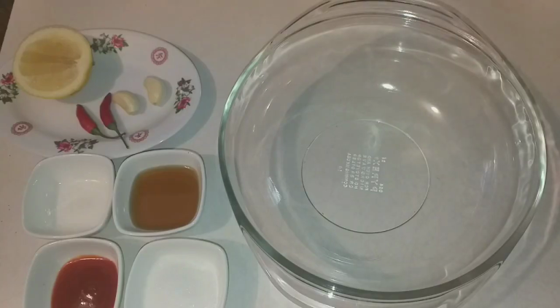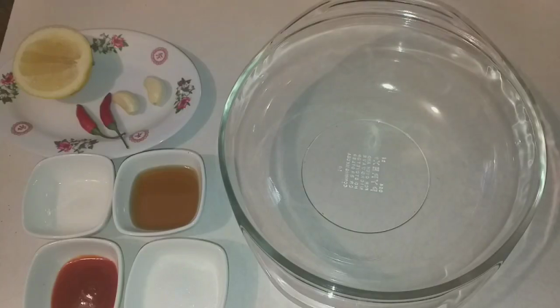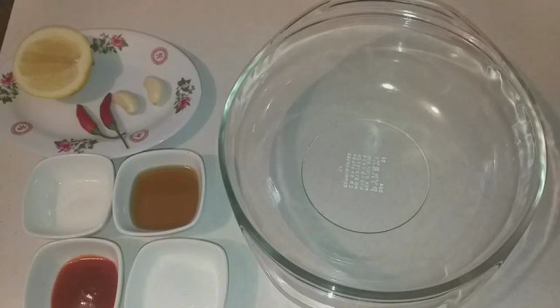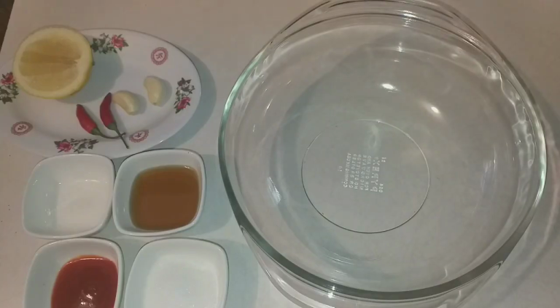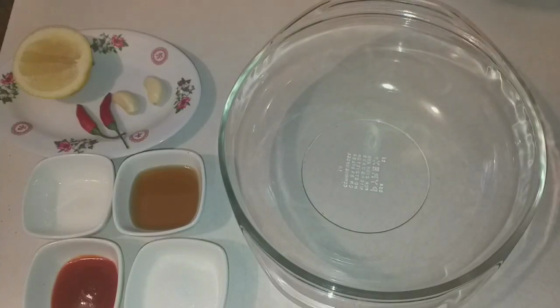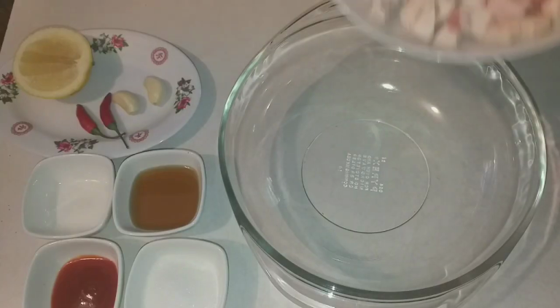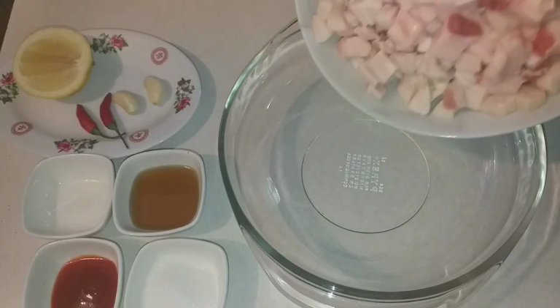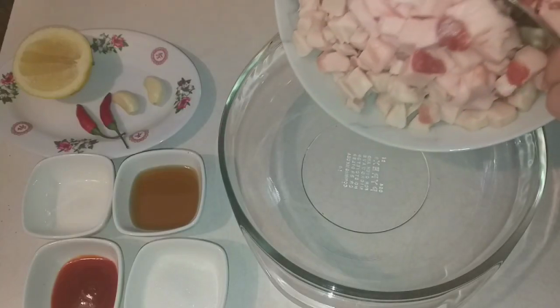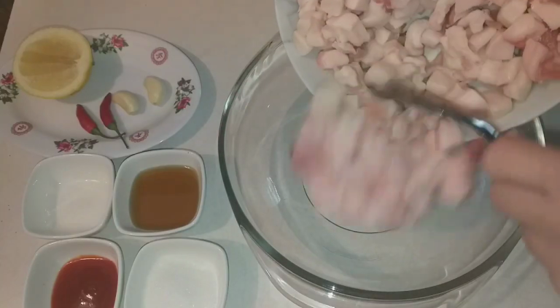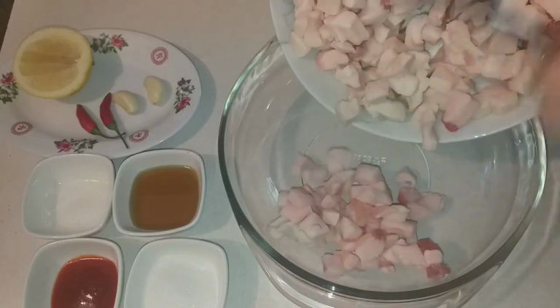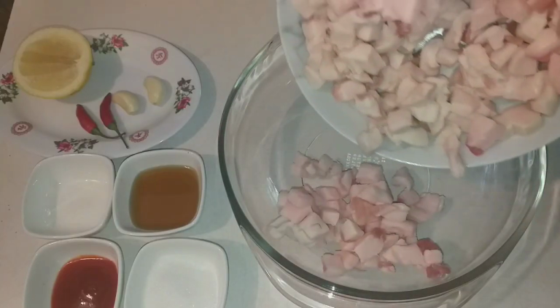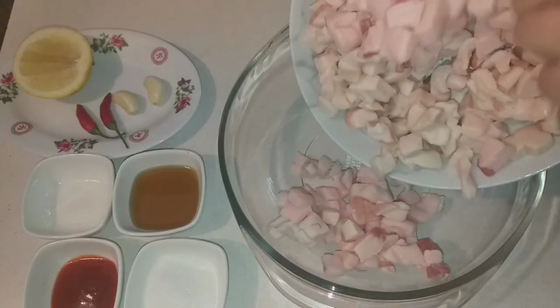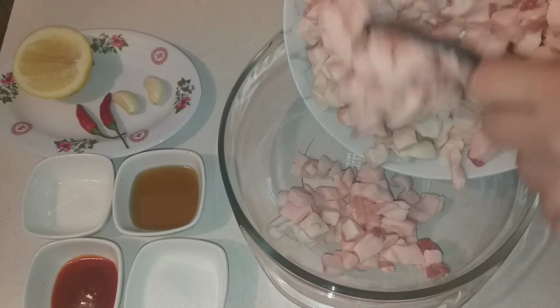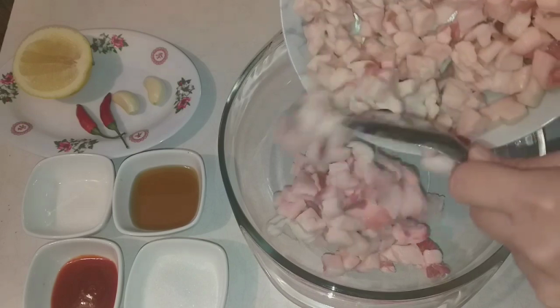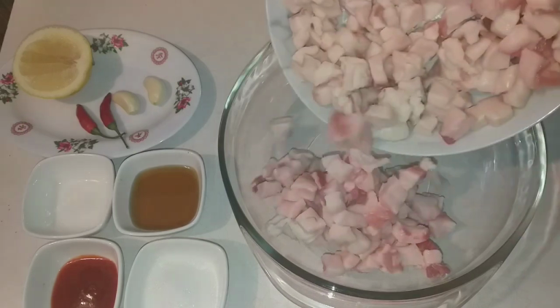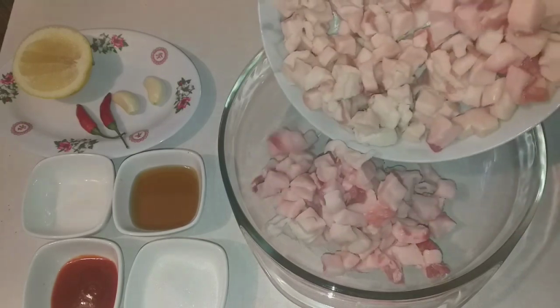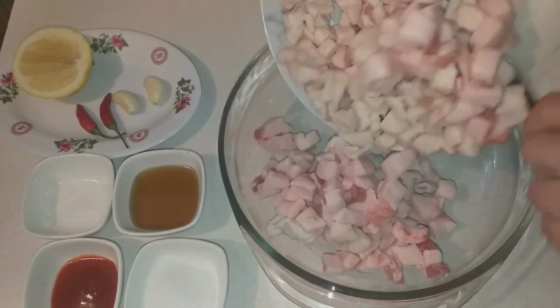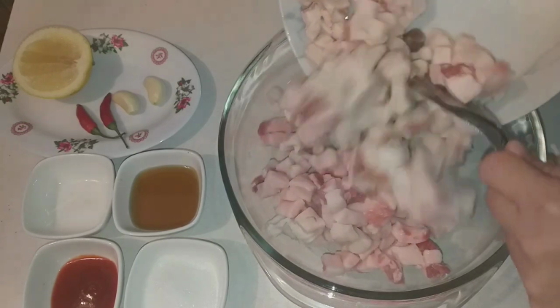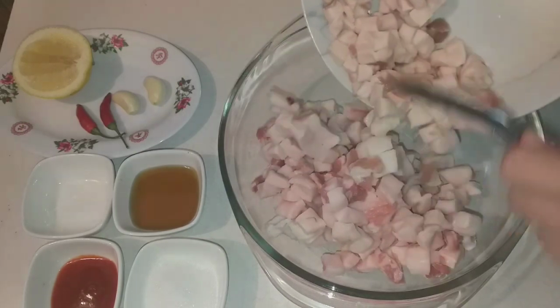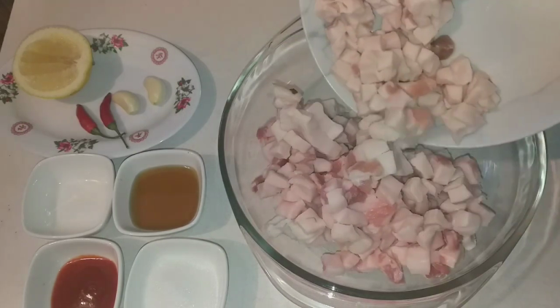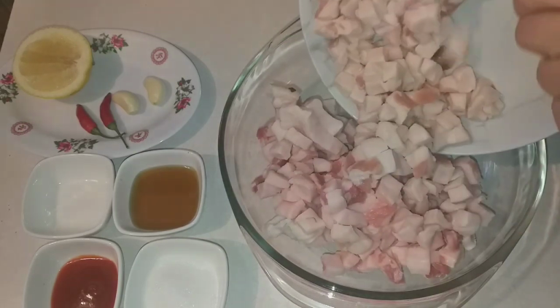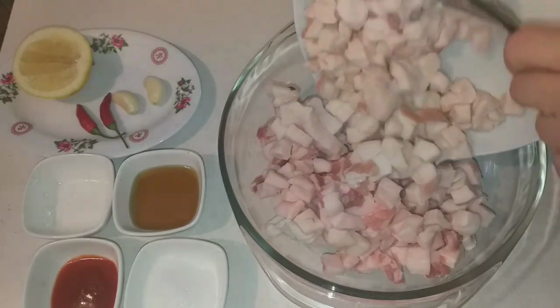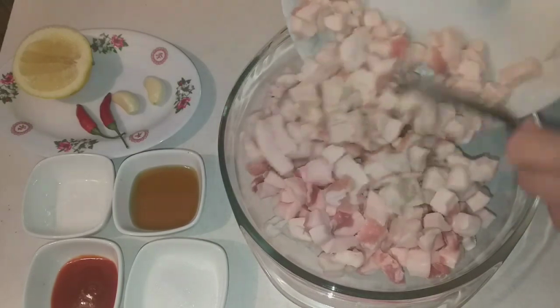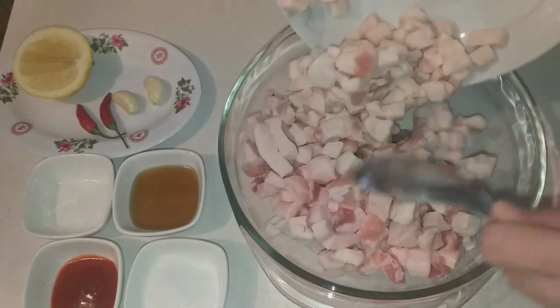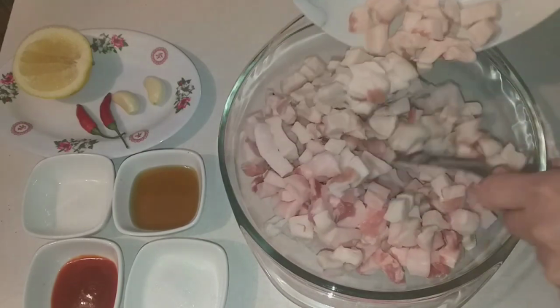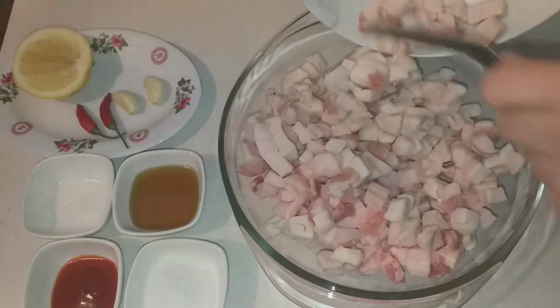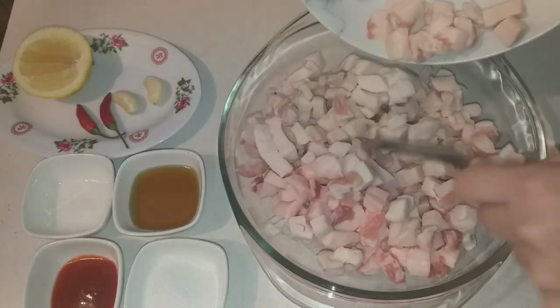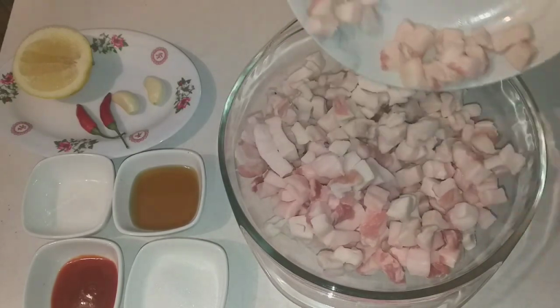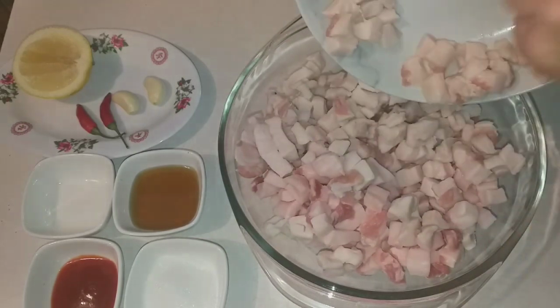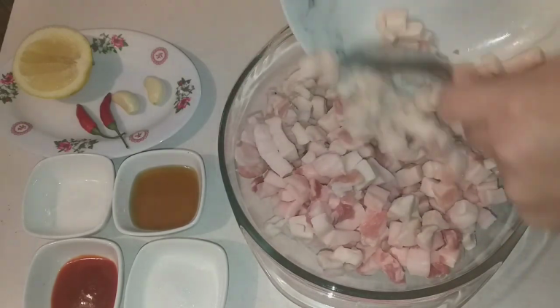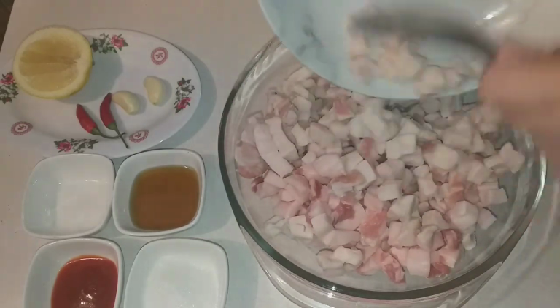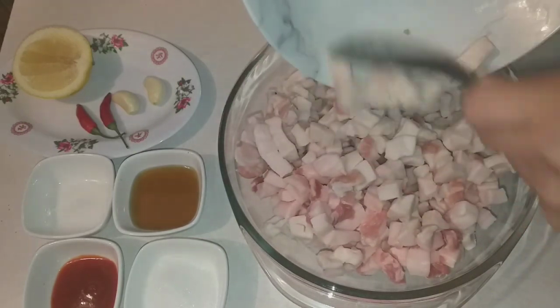First, here is the fat I've already cut into bite-size pieces. I'll put it all into a large bowl so I can mix it.